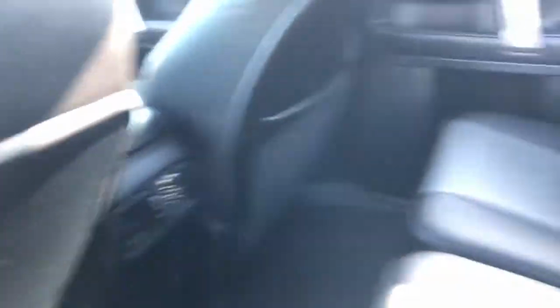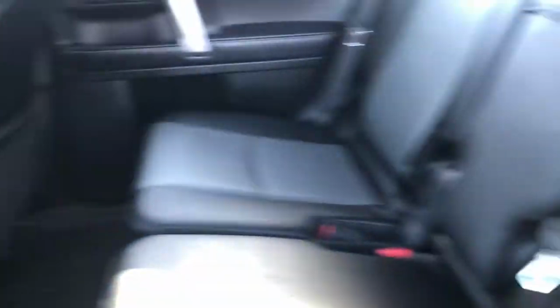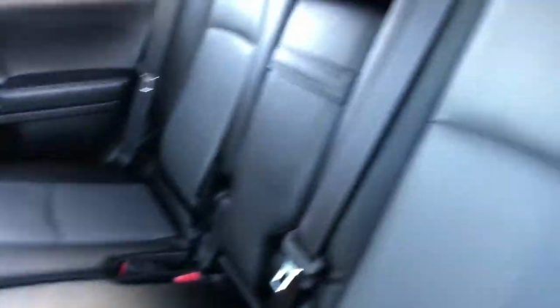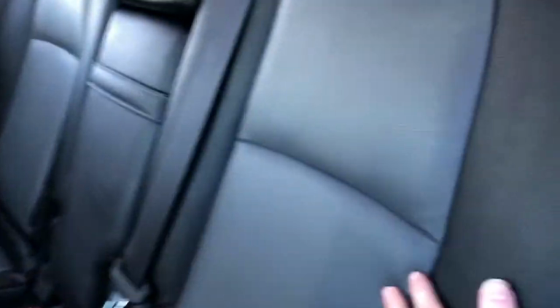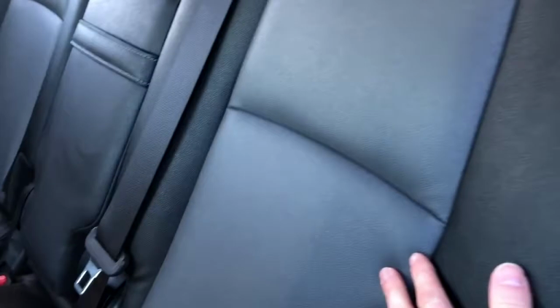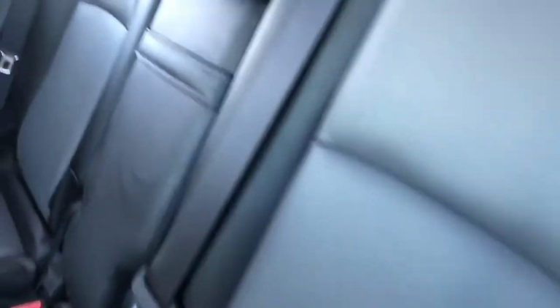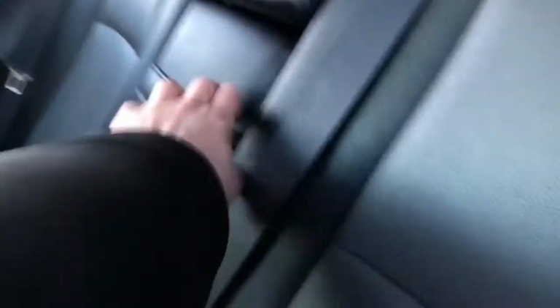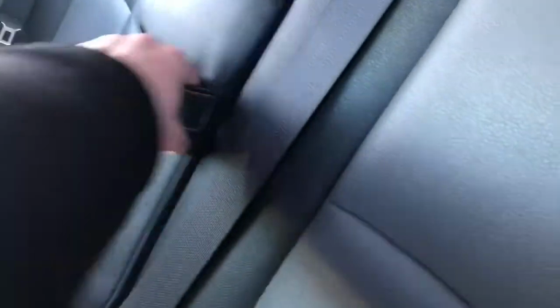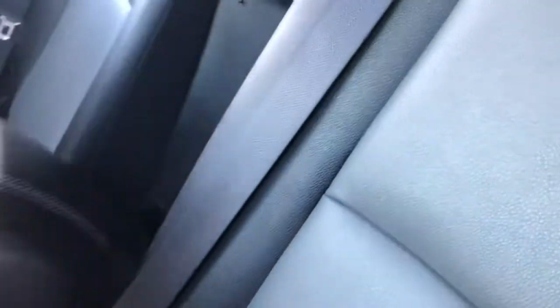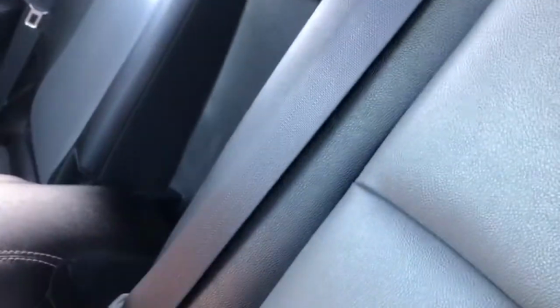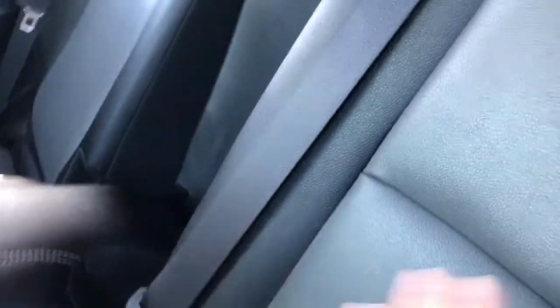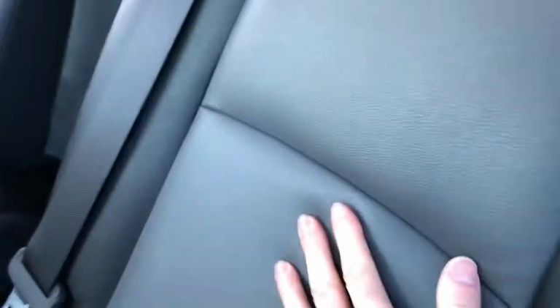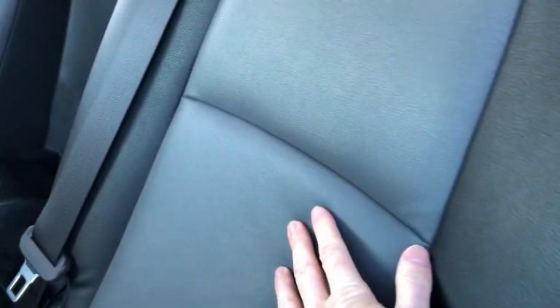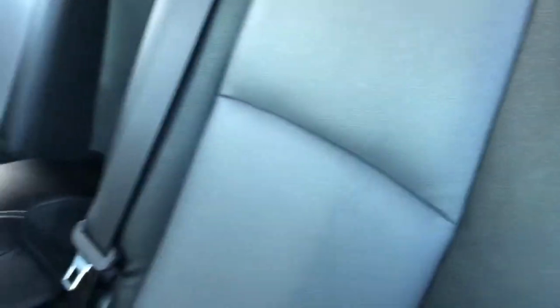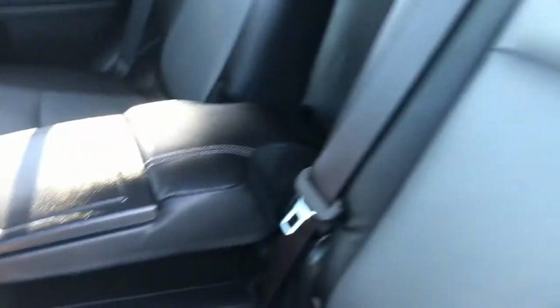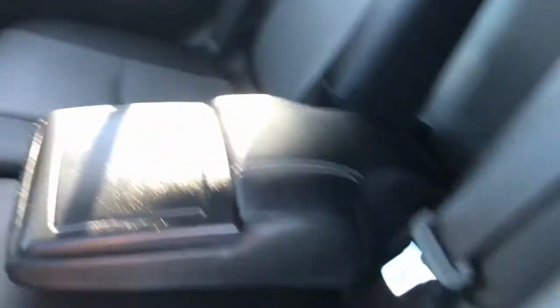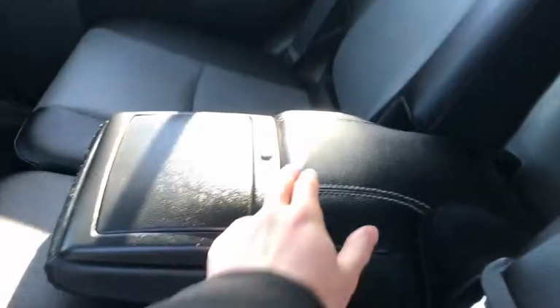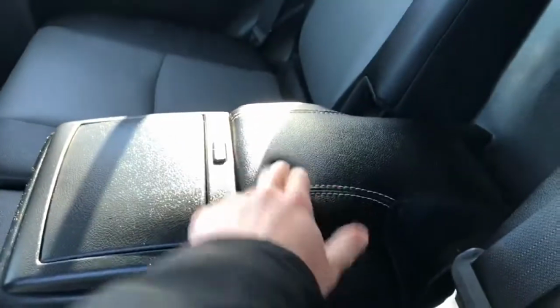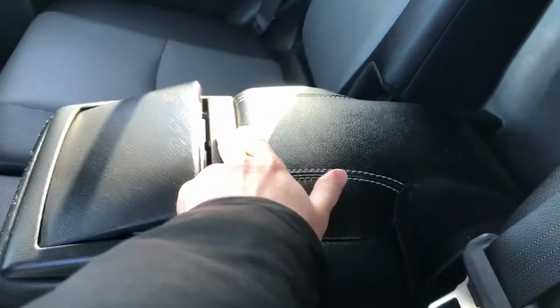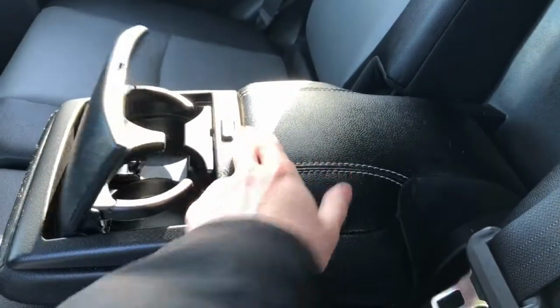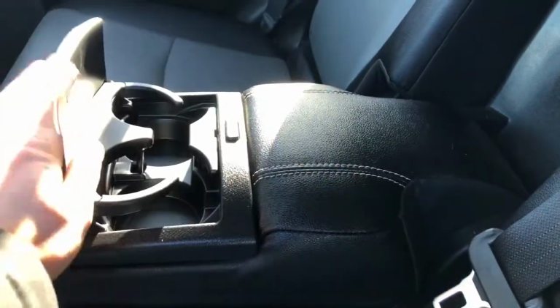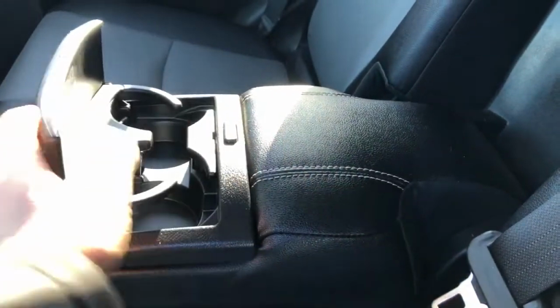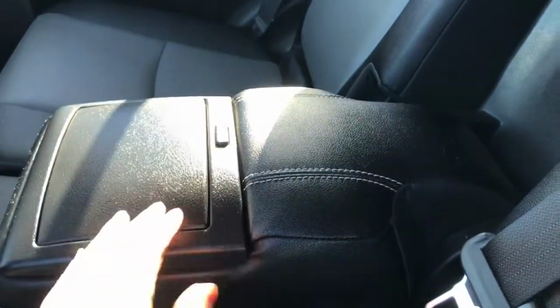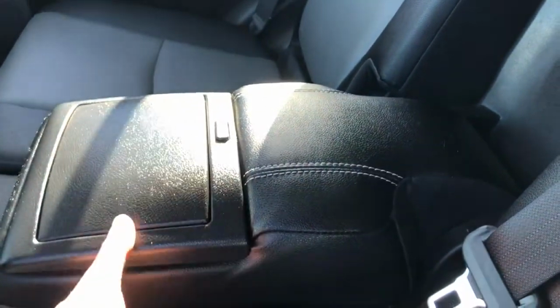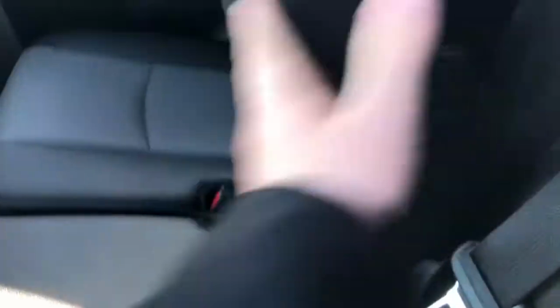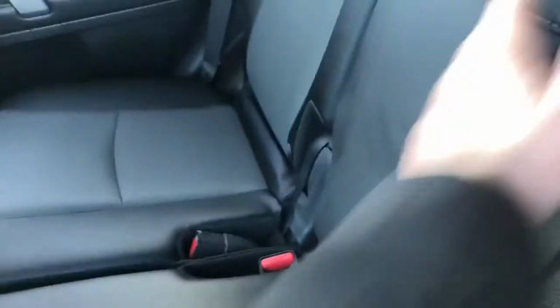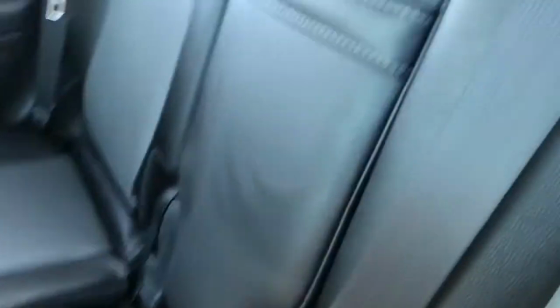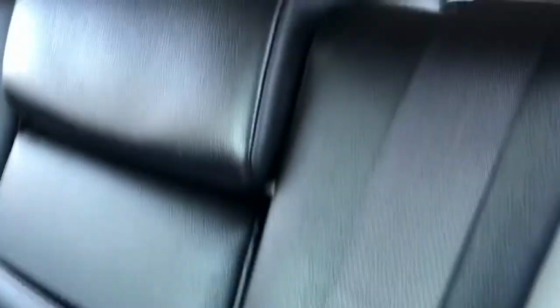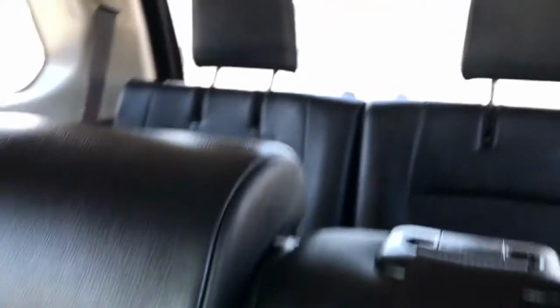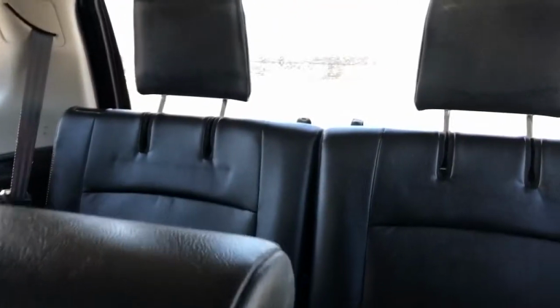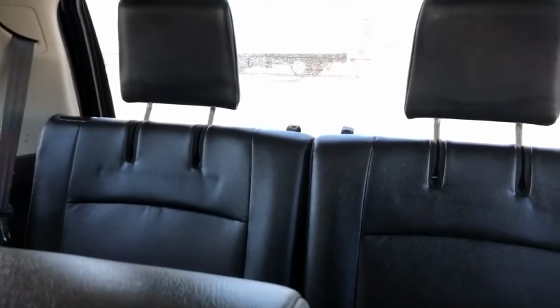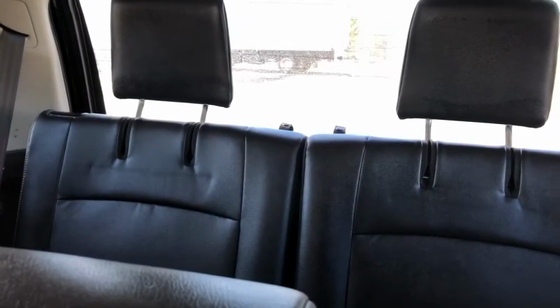Our back seats are a 60-40 split, featured in that black and gray two-tone combination. Fold-down center seat with a leather armrest in the middle and fold-out two cup holders. And in the far rear we have a 50-50 split.